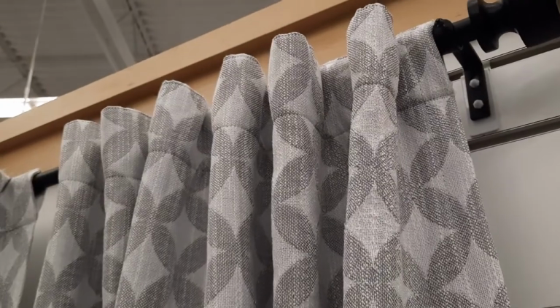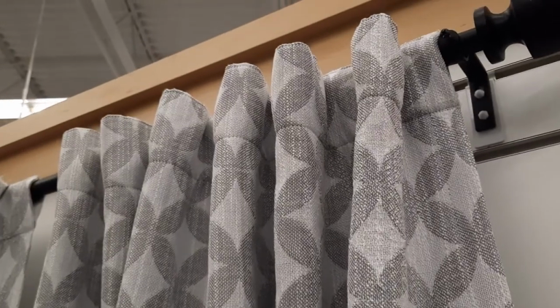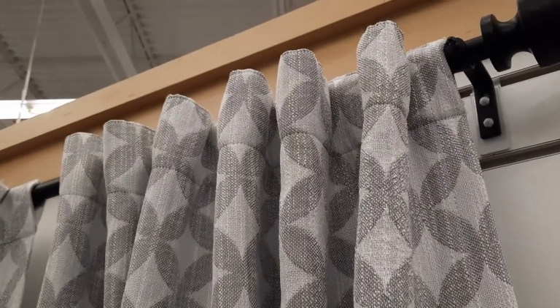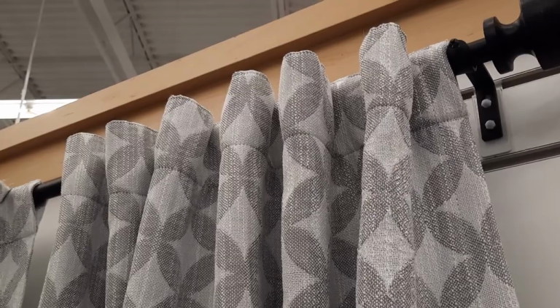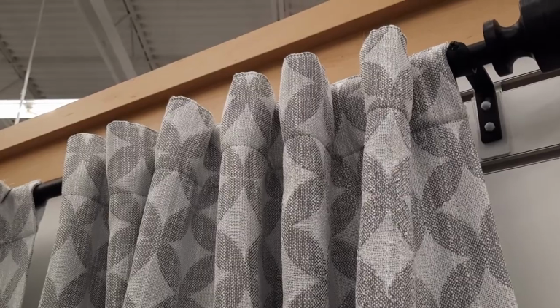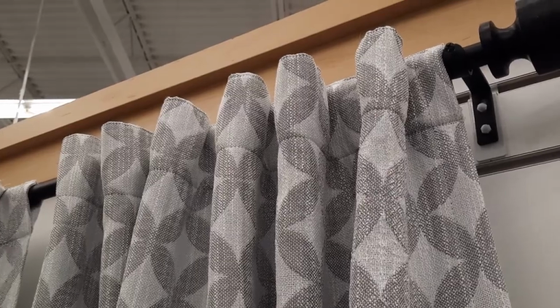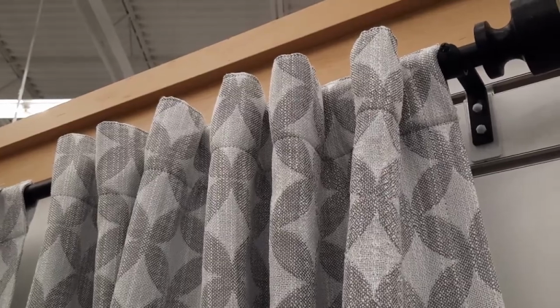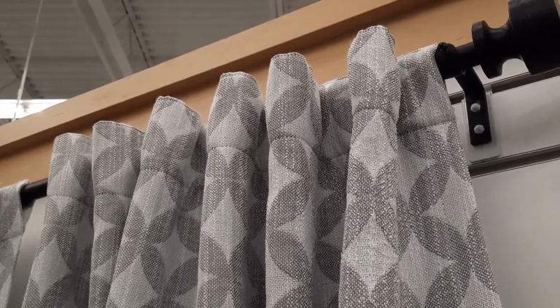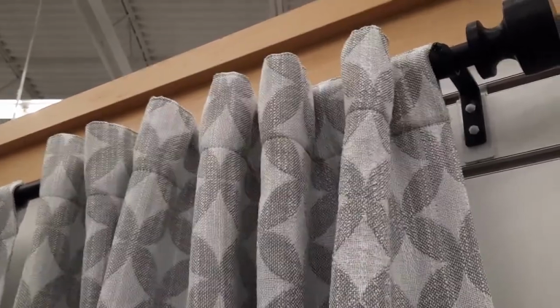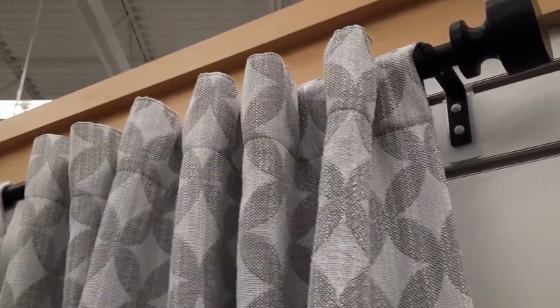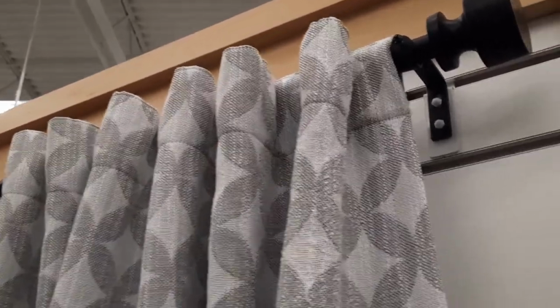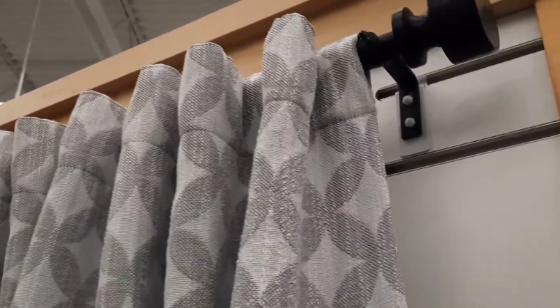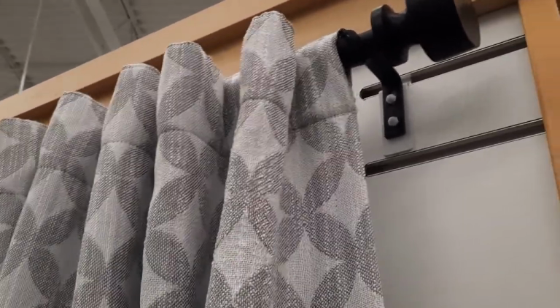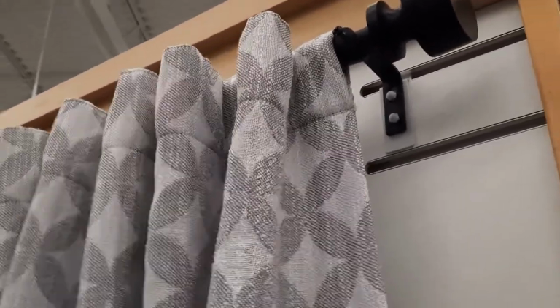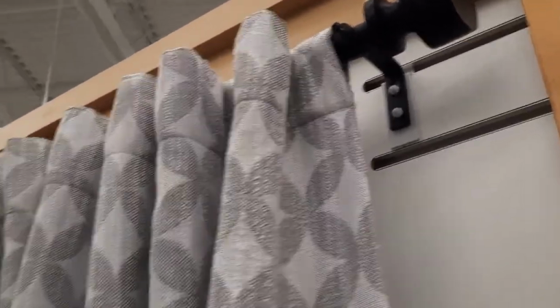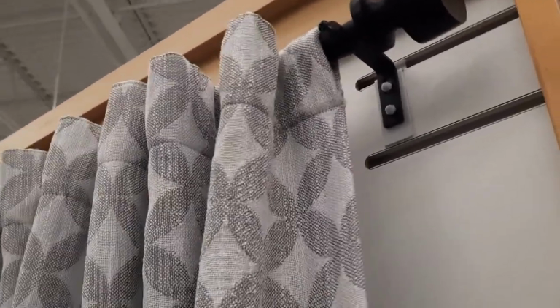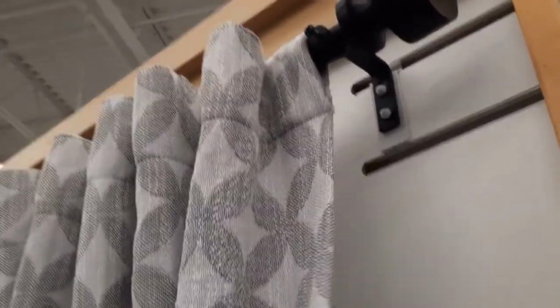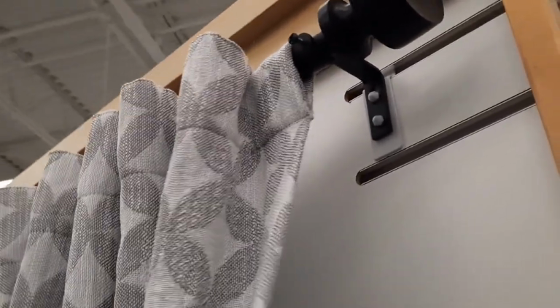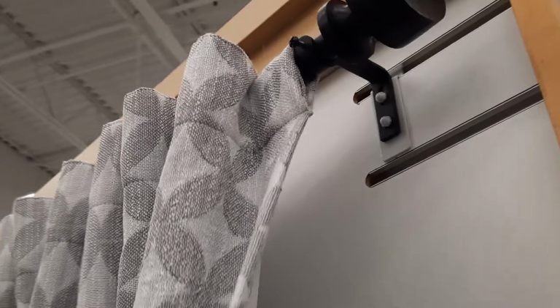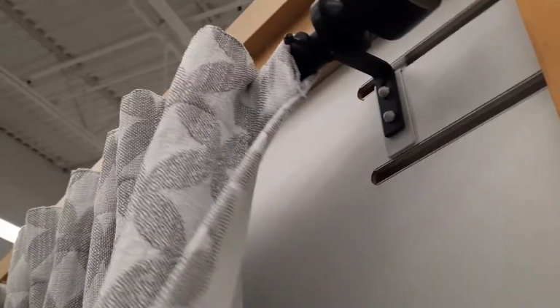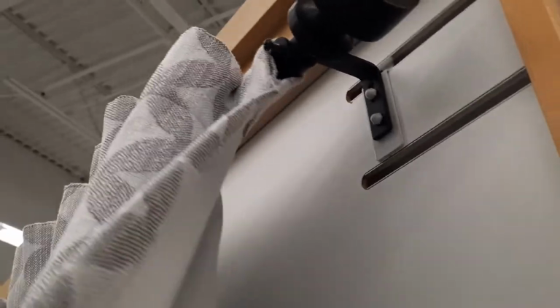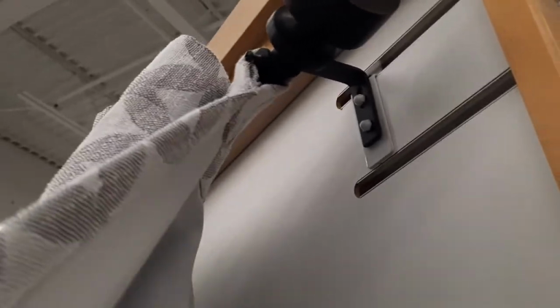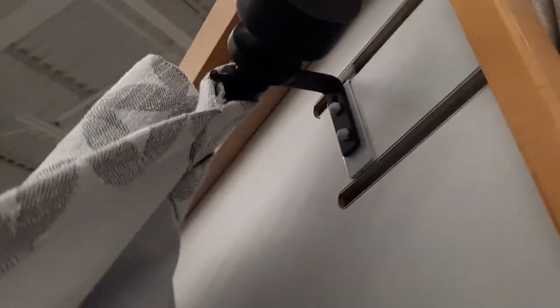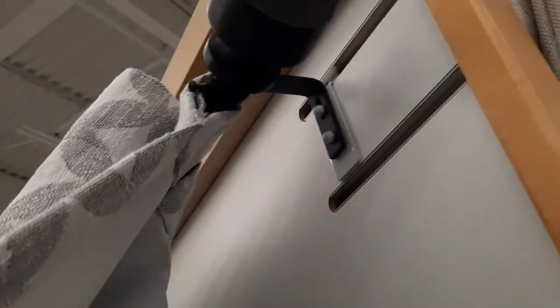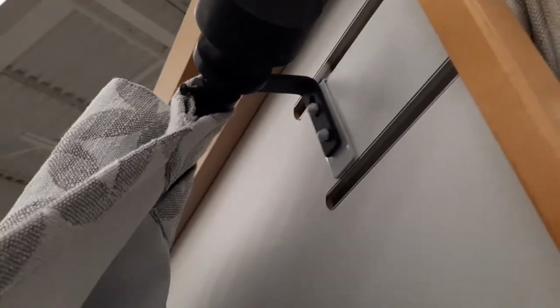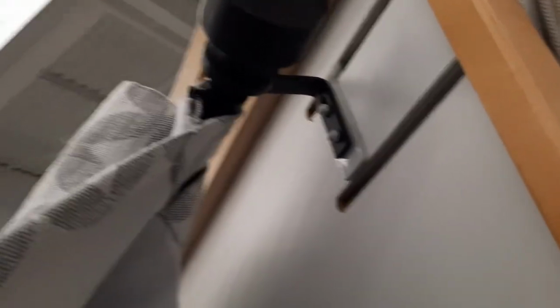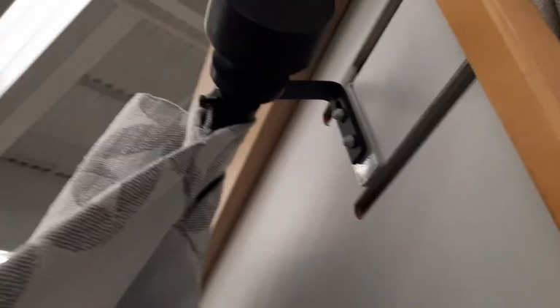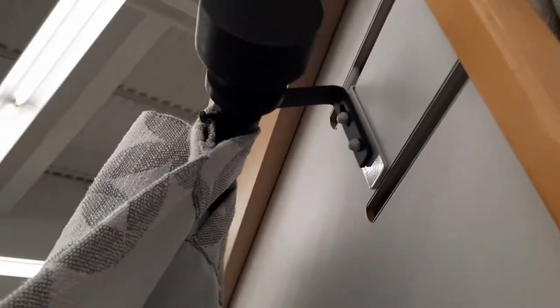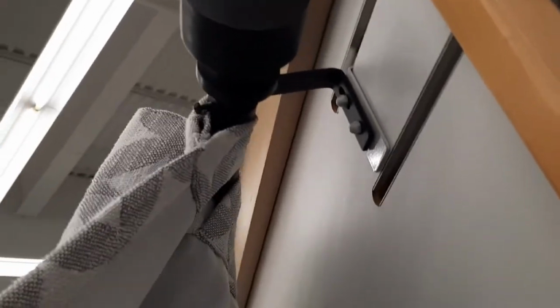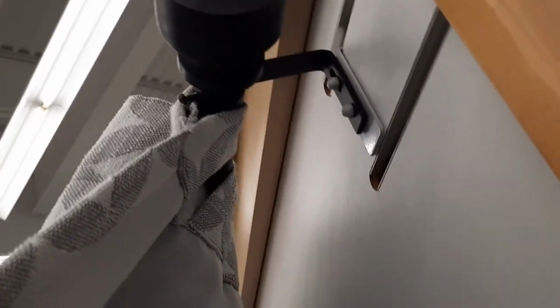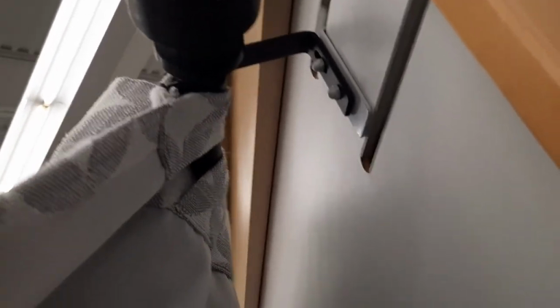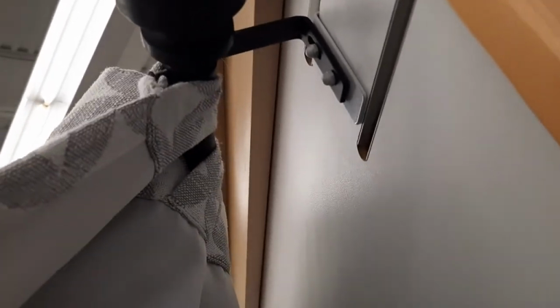Number one is hidden tab curtains, where the tabs are not visible from the front of the curtain. These are great for casual and semi-formal design.